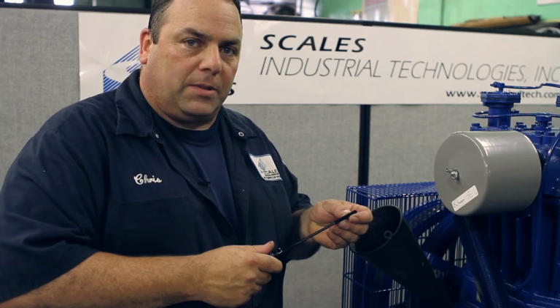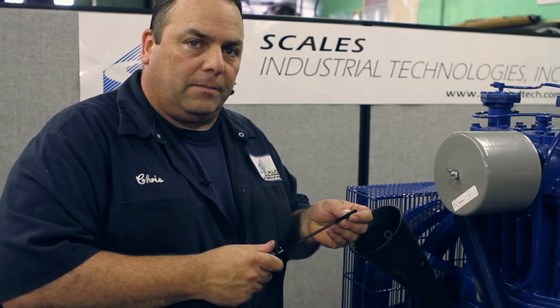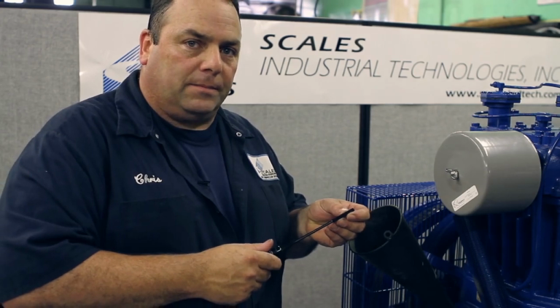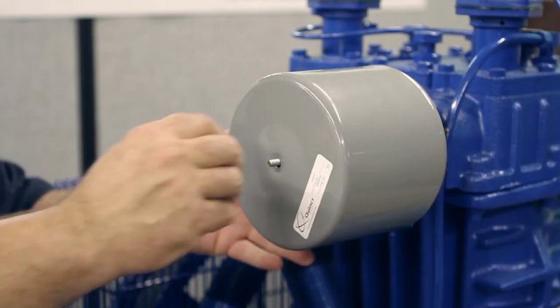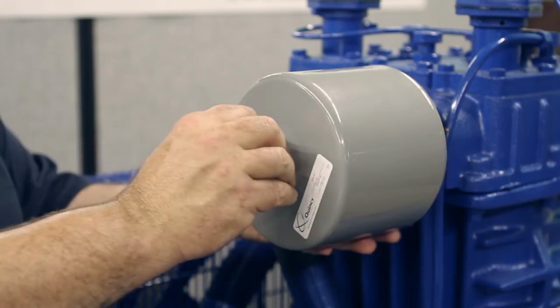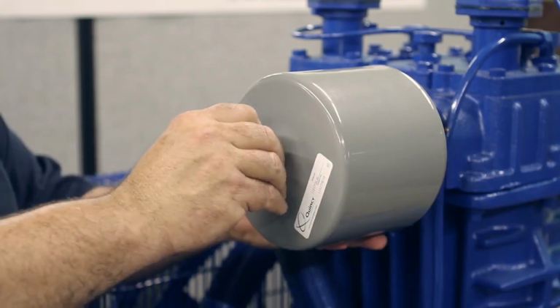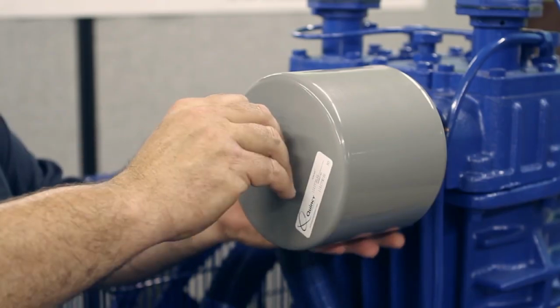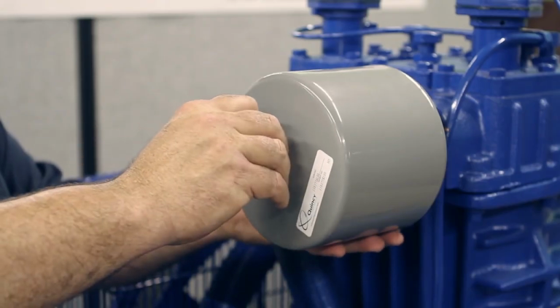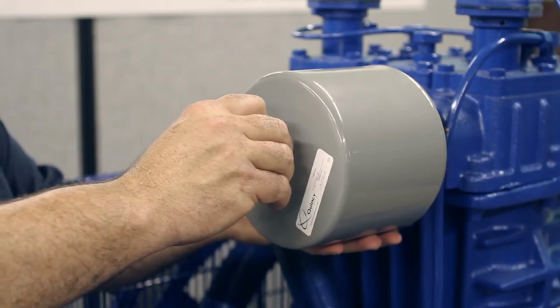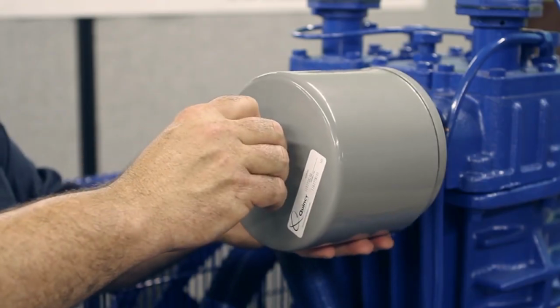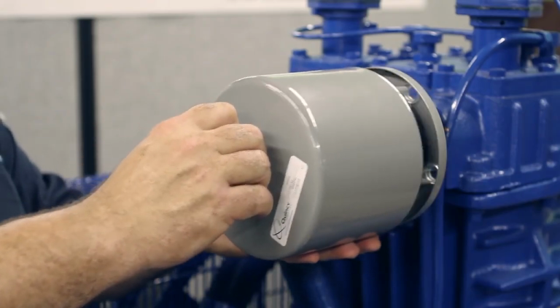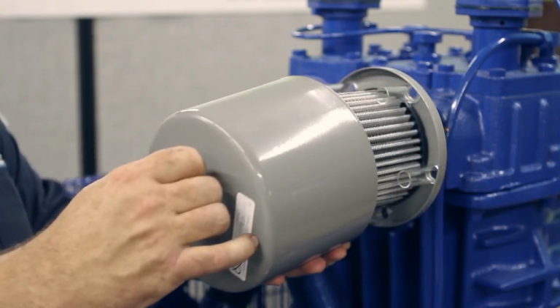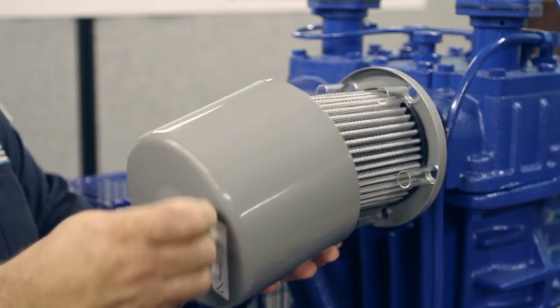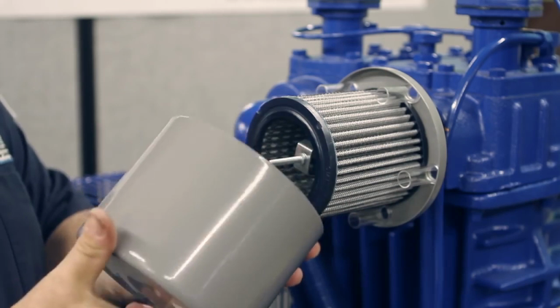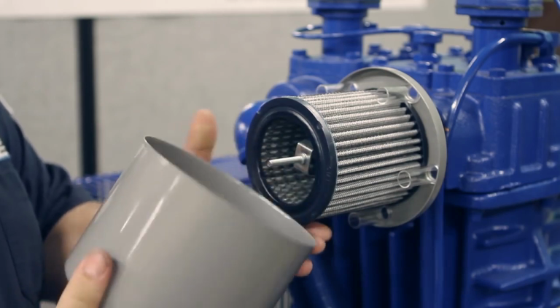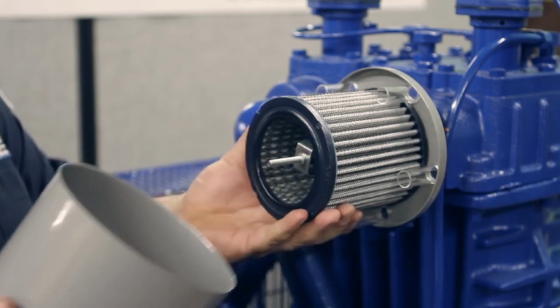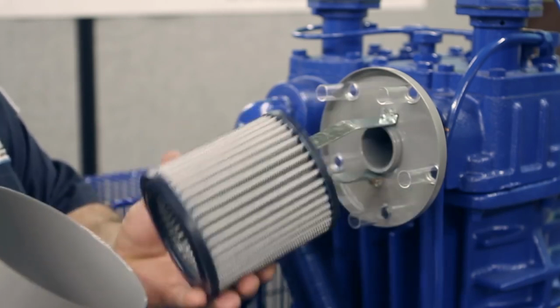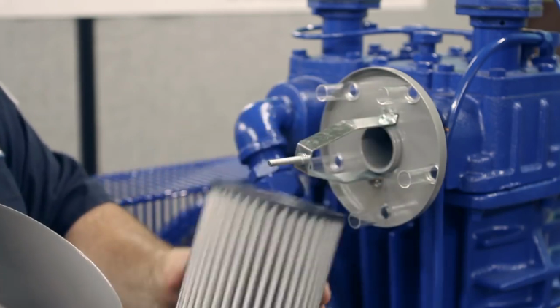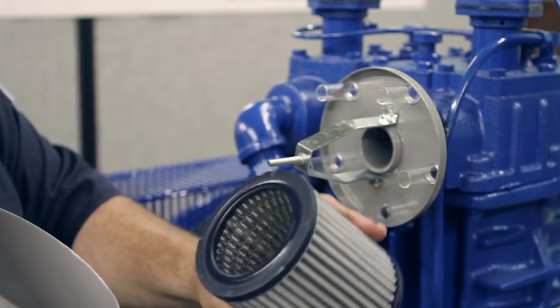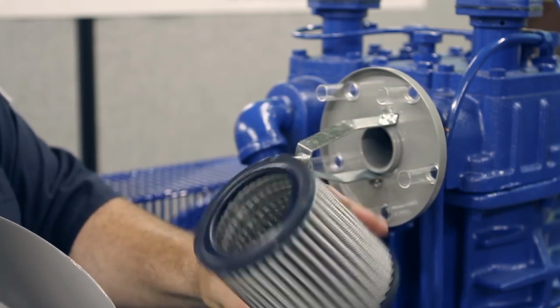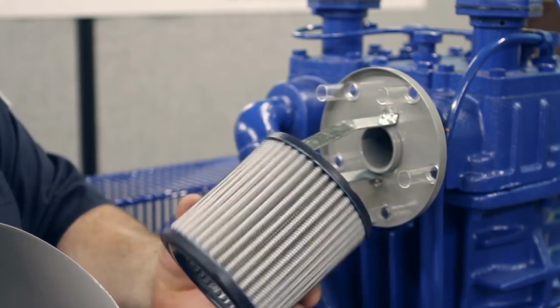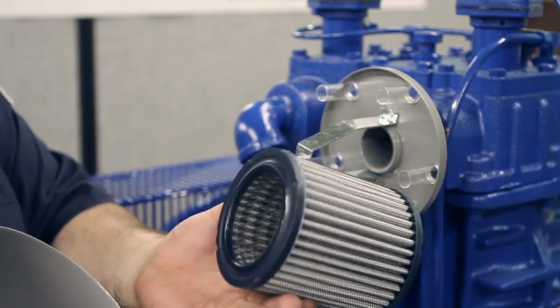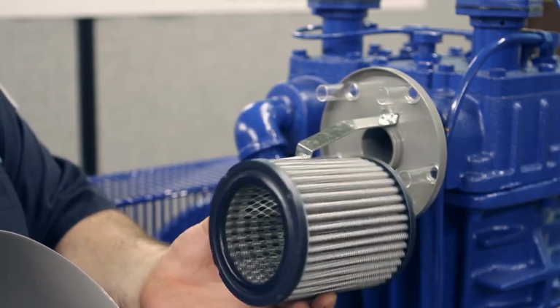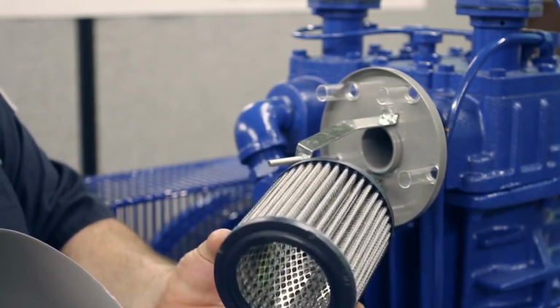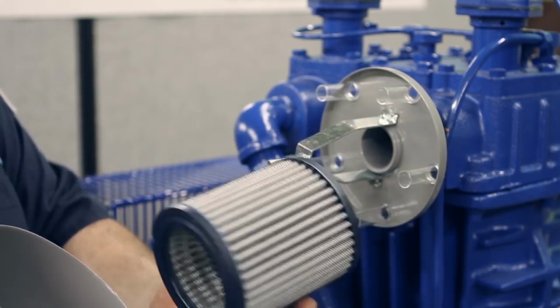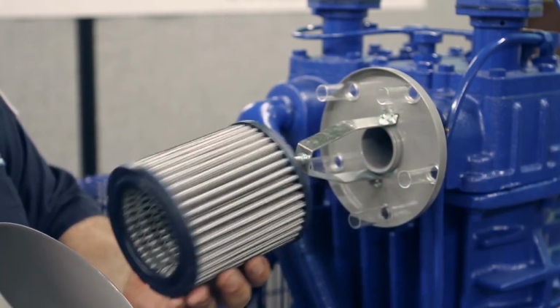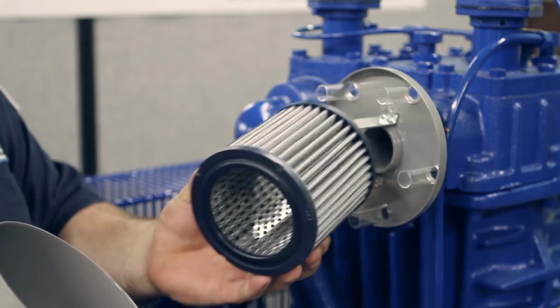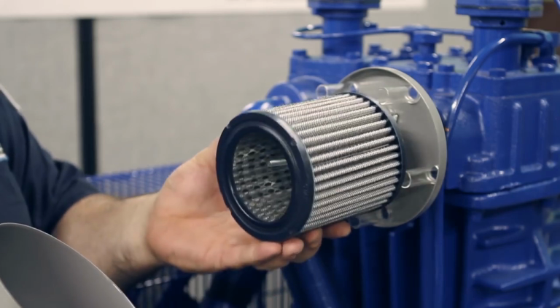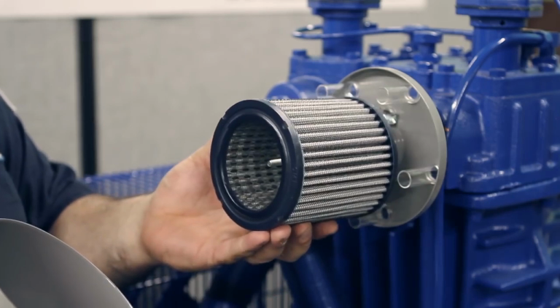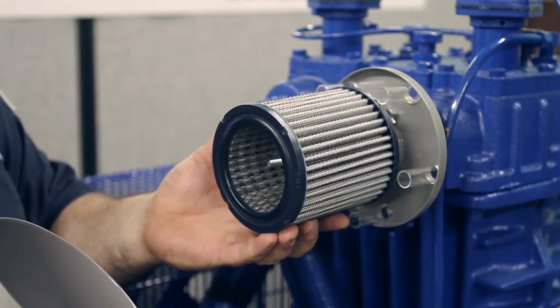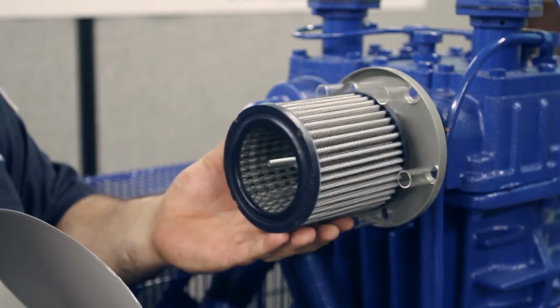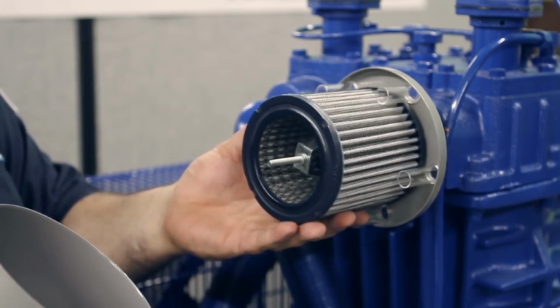You're going to fill up the oil level until you get to the high and low level point on the dipstick. You're also going to check the air filter, make sure it's clean — remove the cover, inspect, and make sure there's no rust. You can blow it out or replace it.